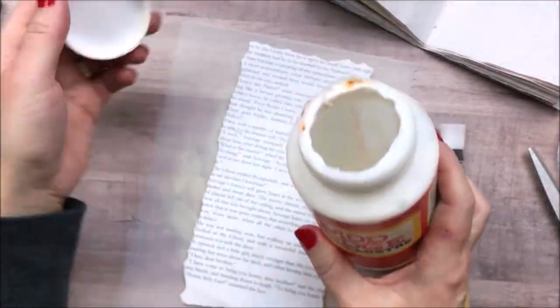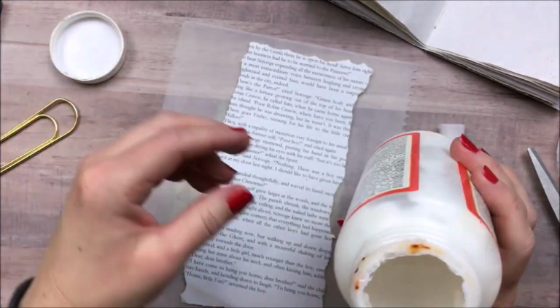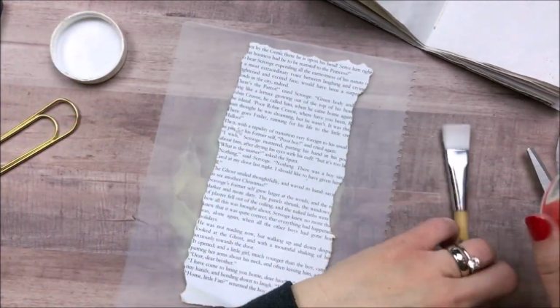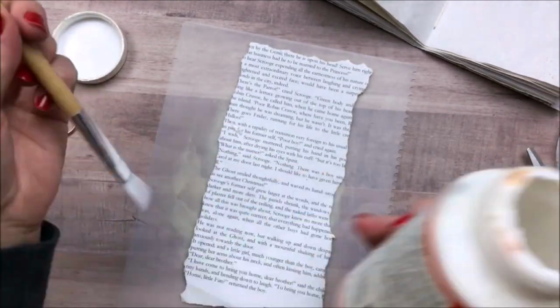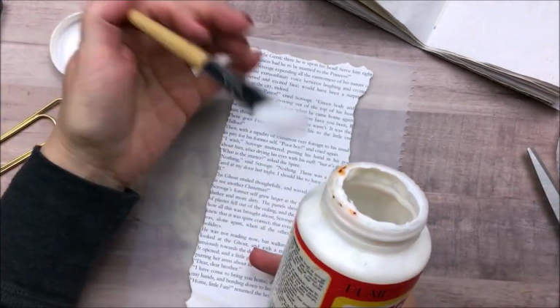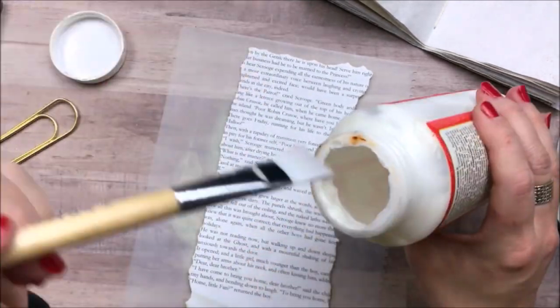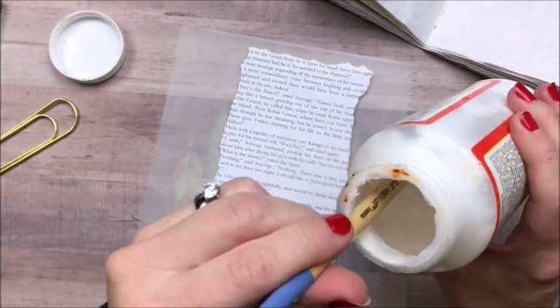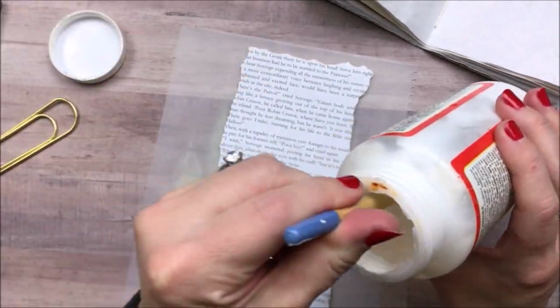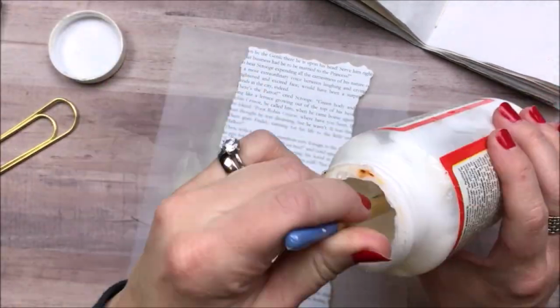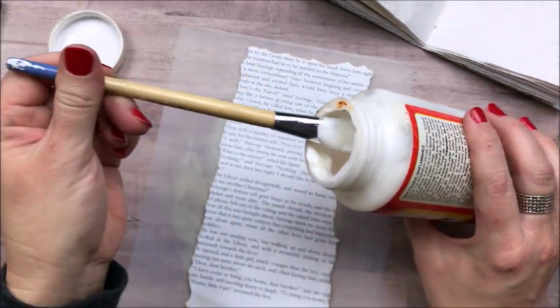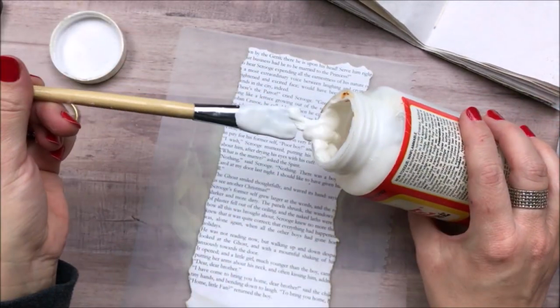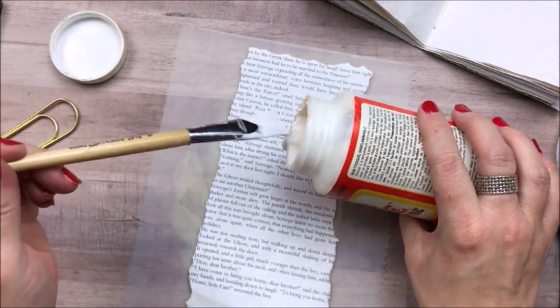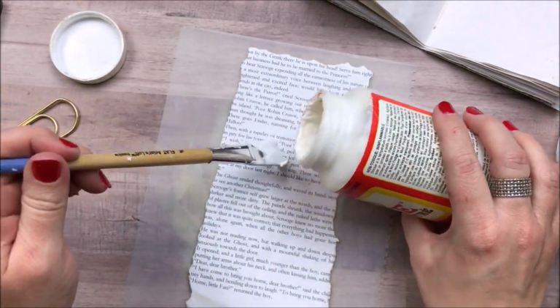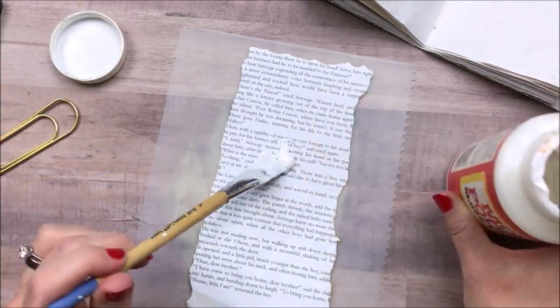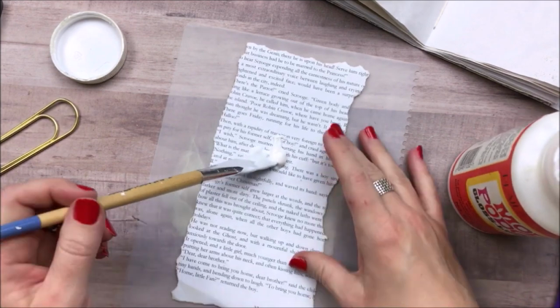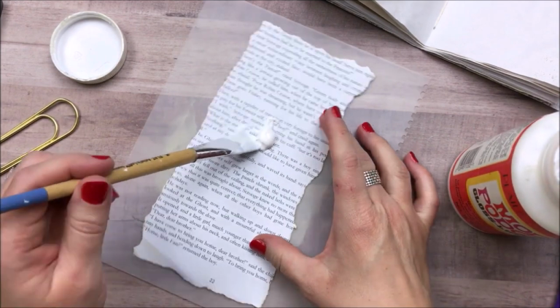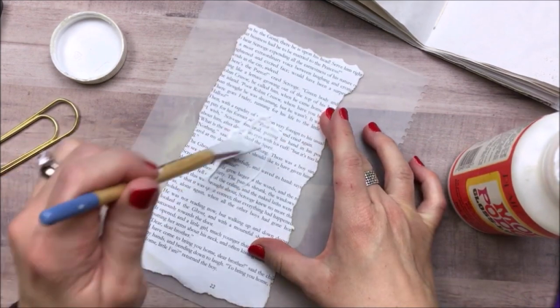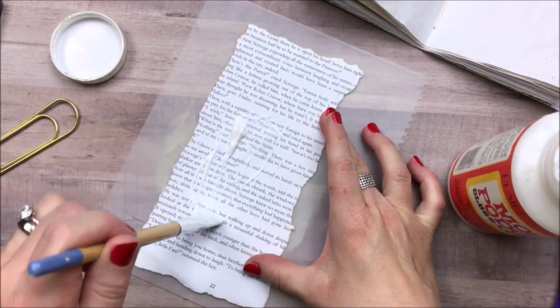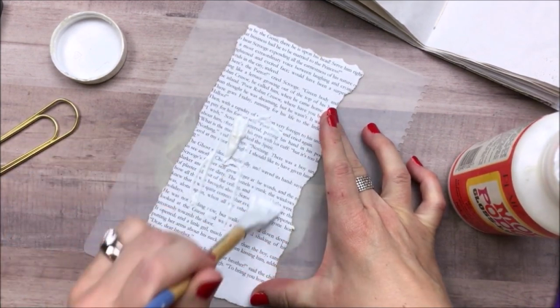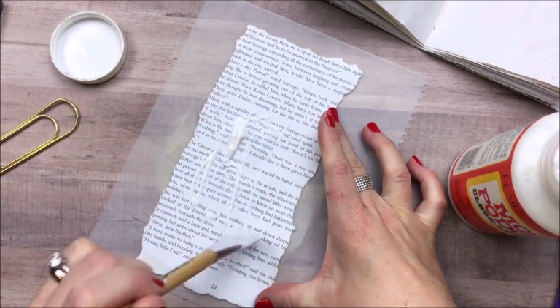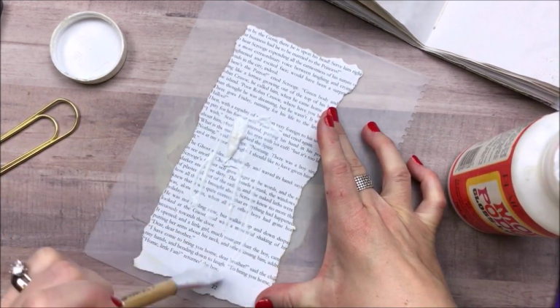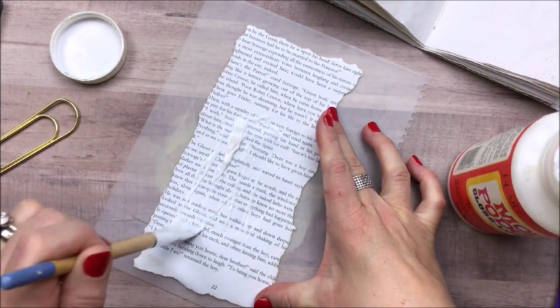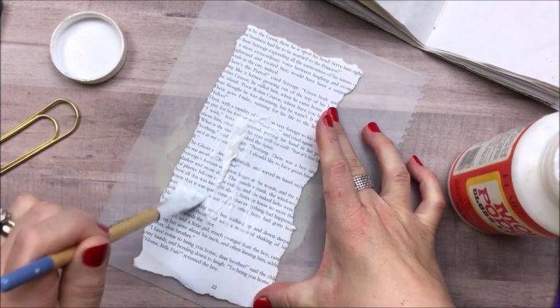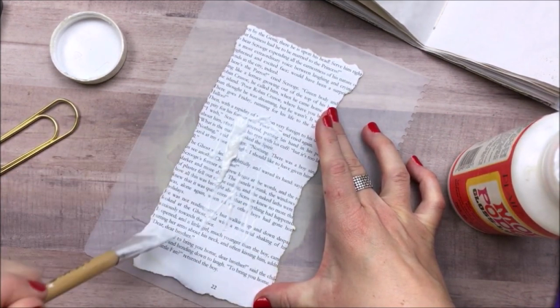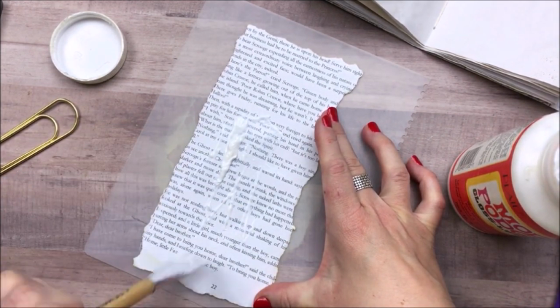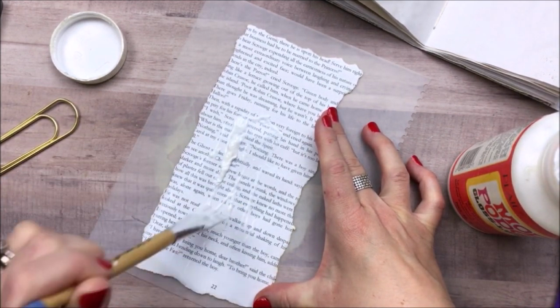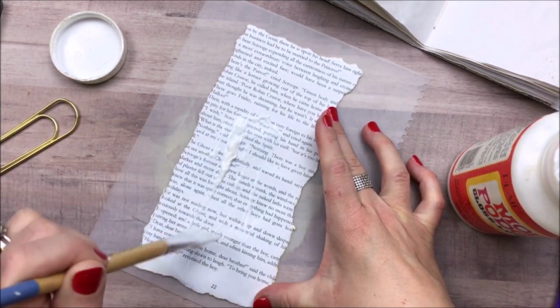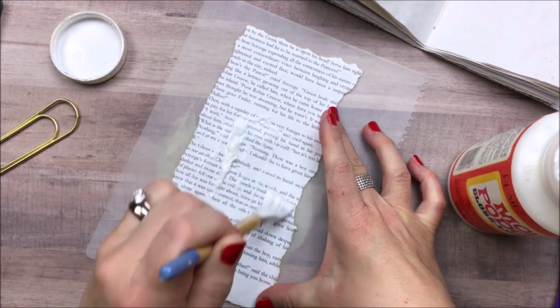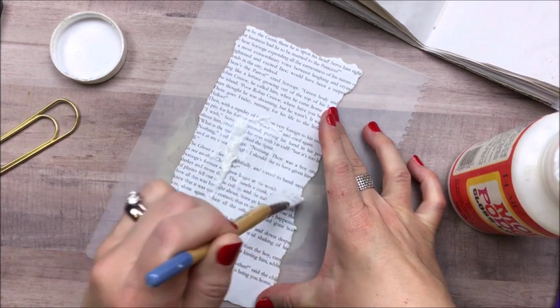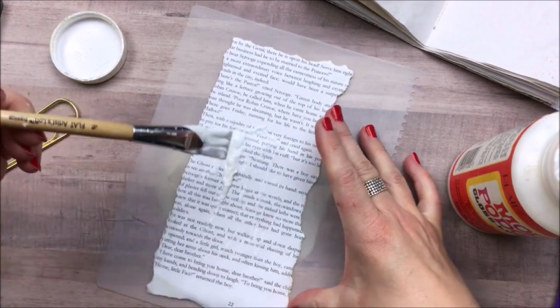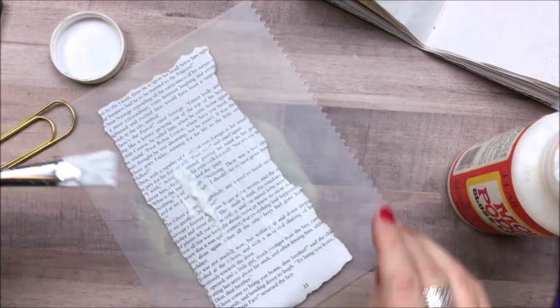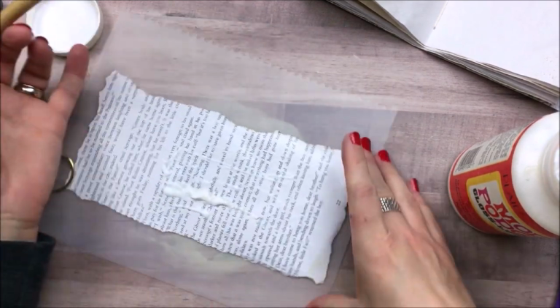I end up using Mod Podge to glue my book page down to the paper. It doesn't really matter what glue you use here — I only have a little bit of Mod Podge left in this bucket, so I'm just trying to use it up.